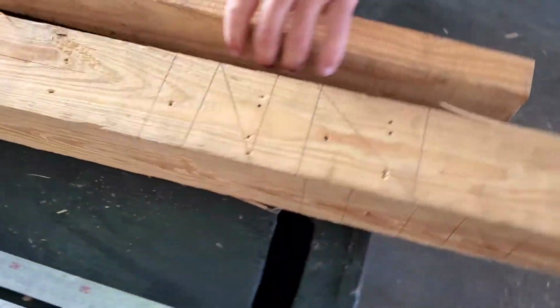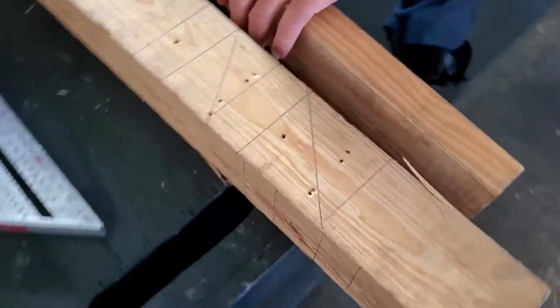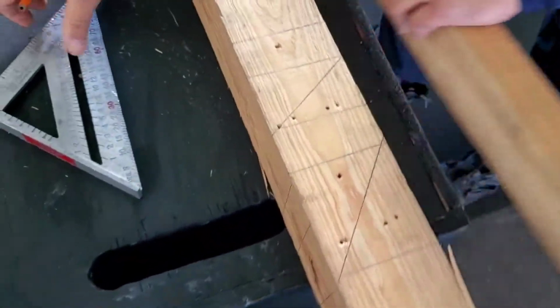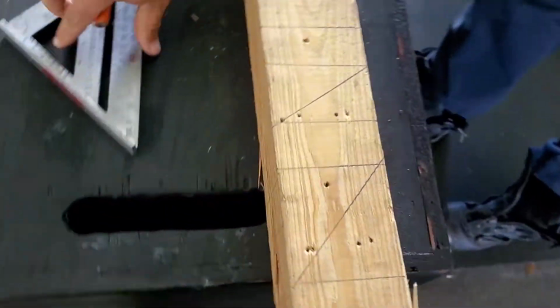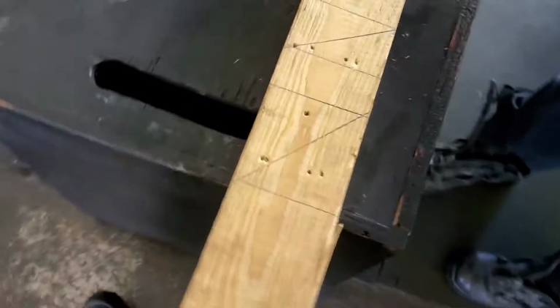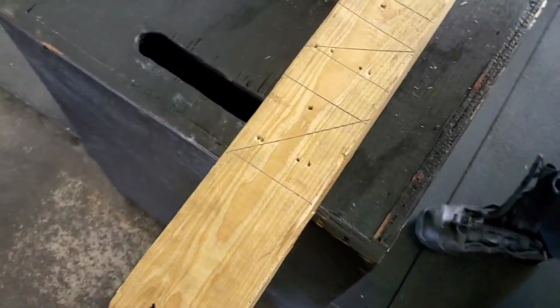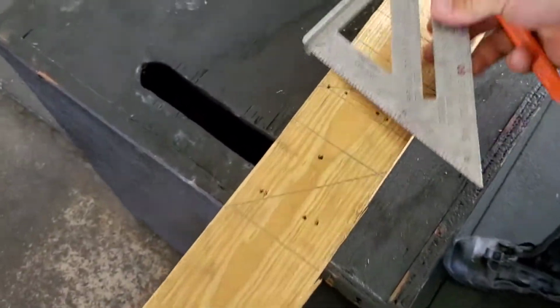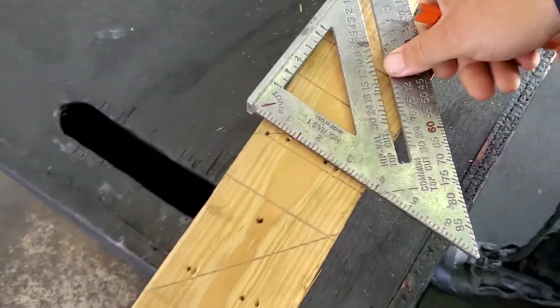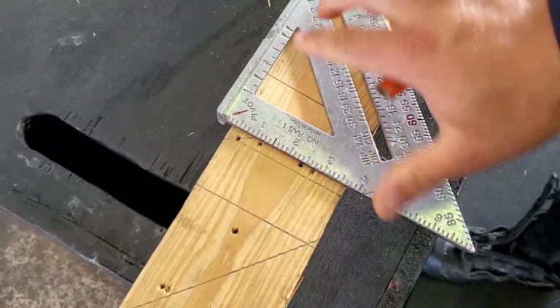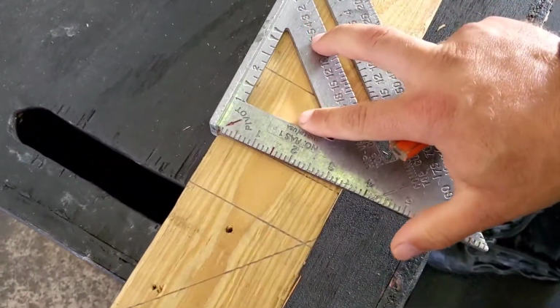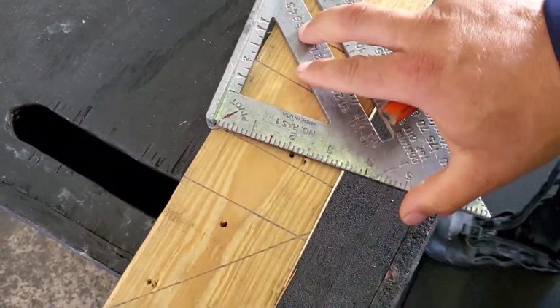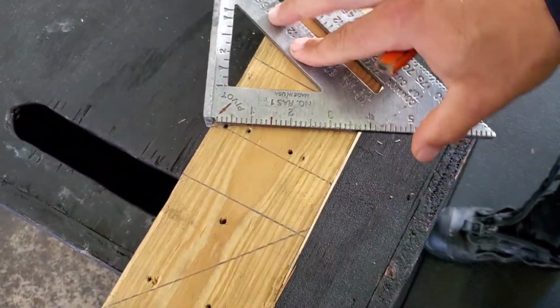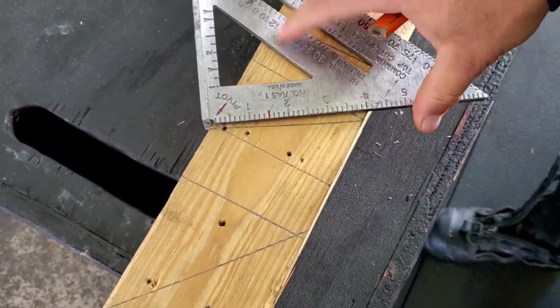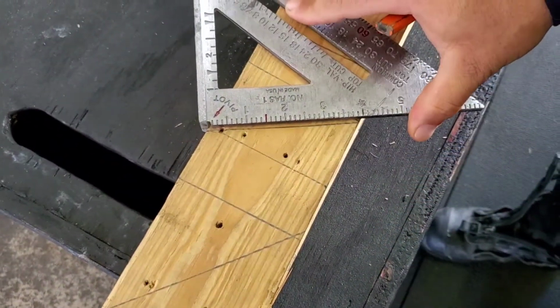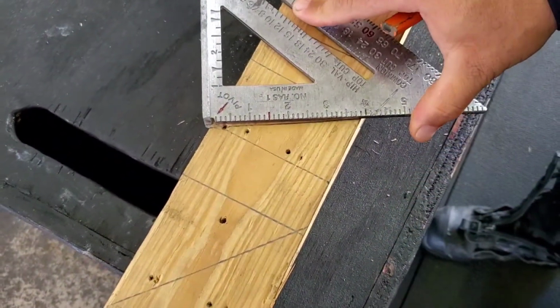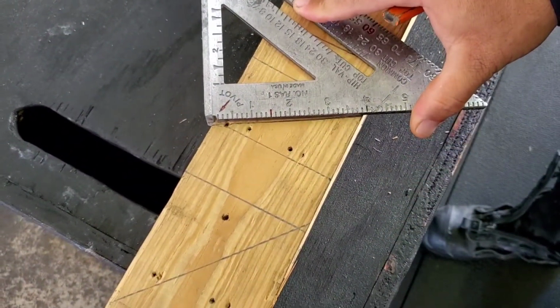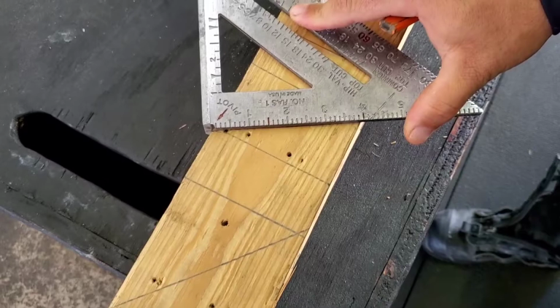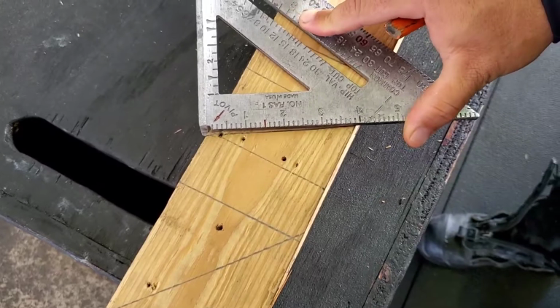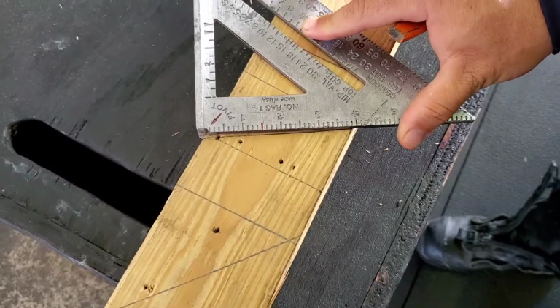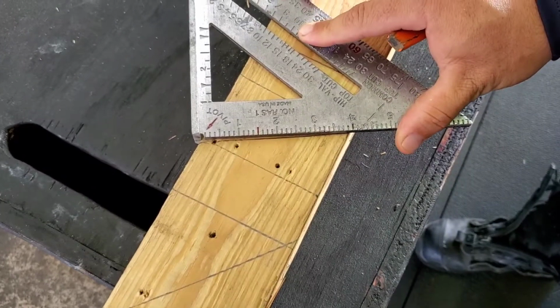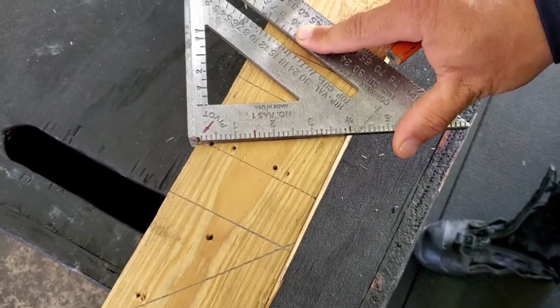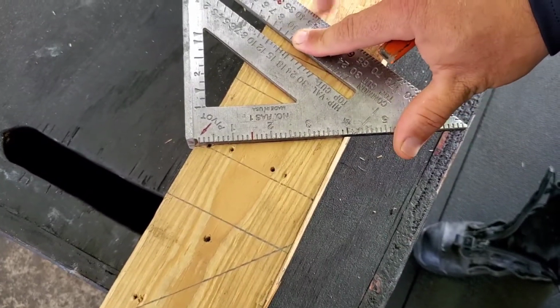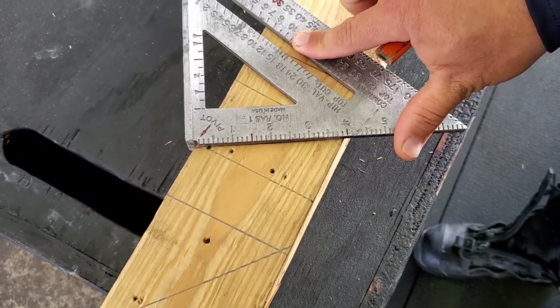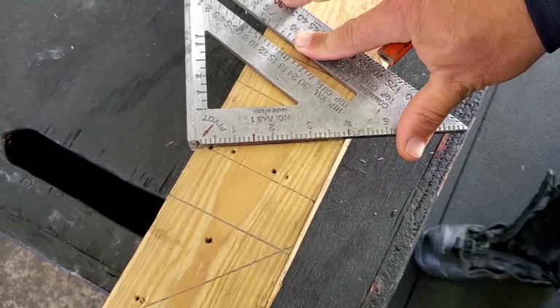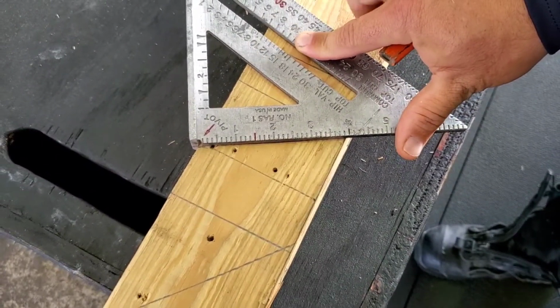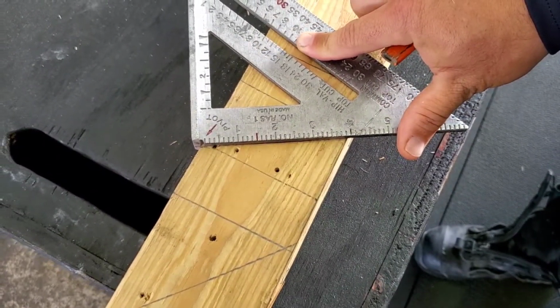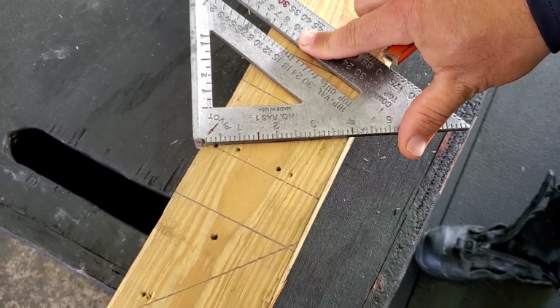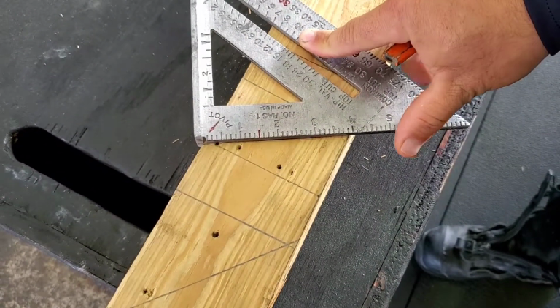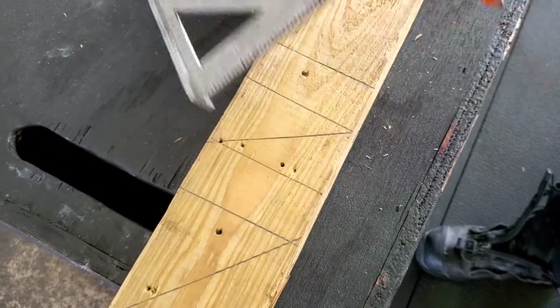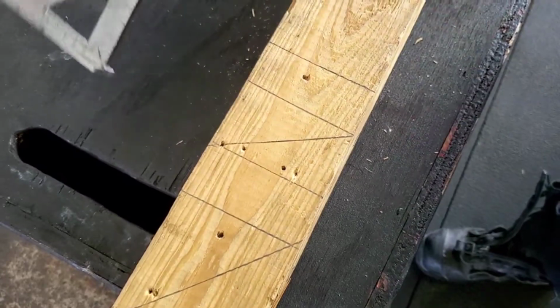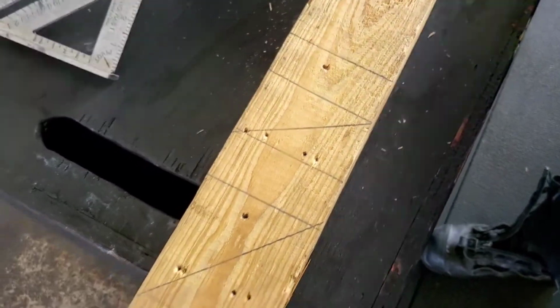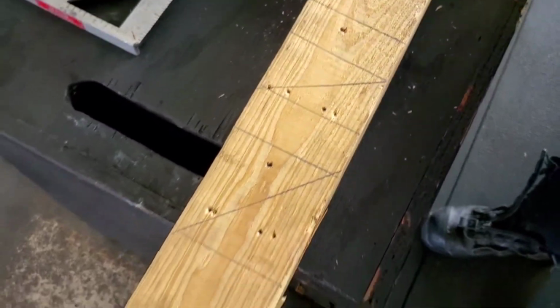Now if we take the speed square, do the same thing and pivot on our point, if you line it up and look over here, it lines up with 30. And the last one we're going to do is a 60.